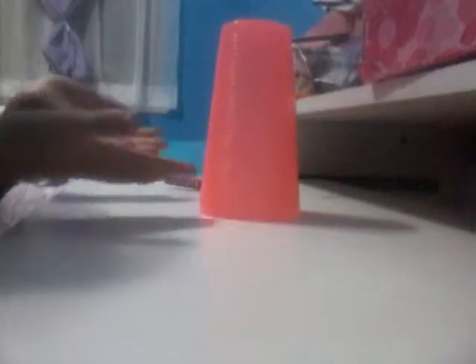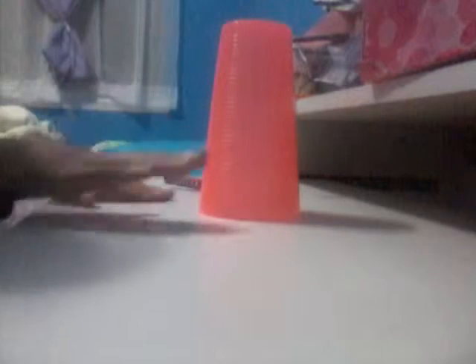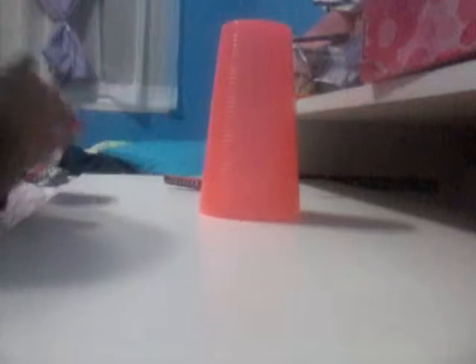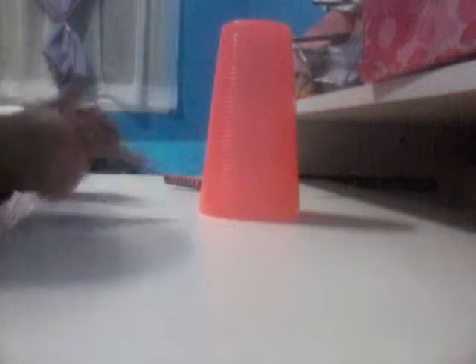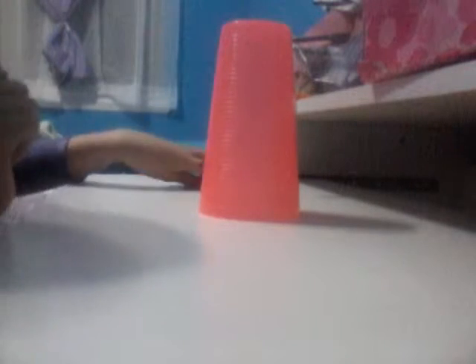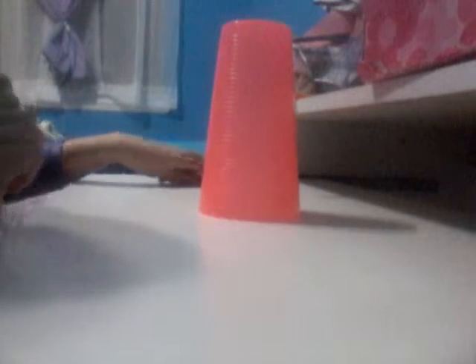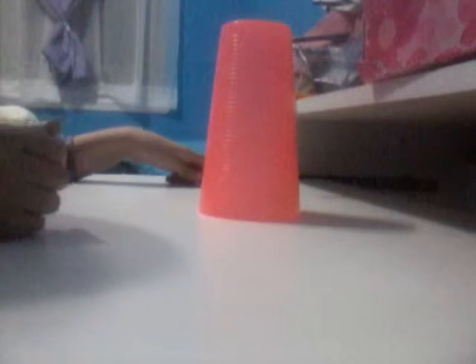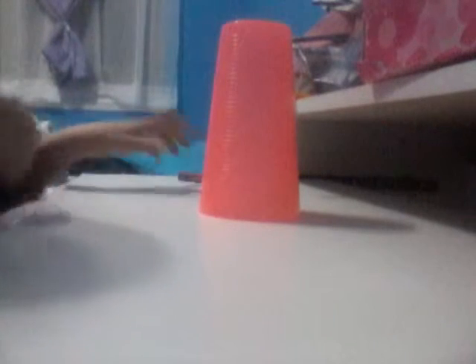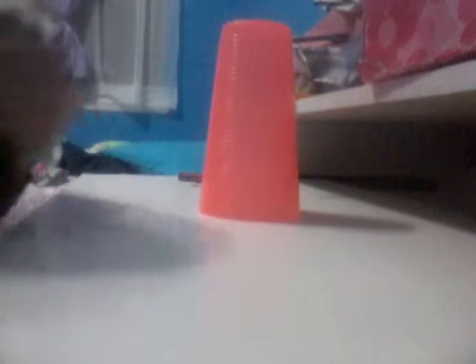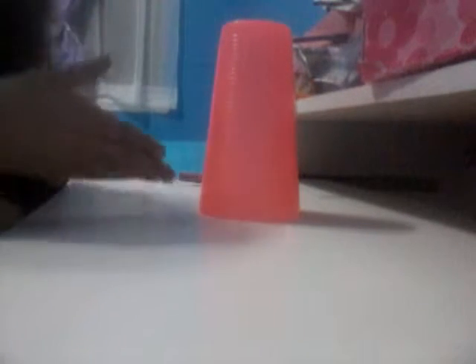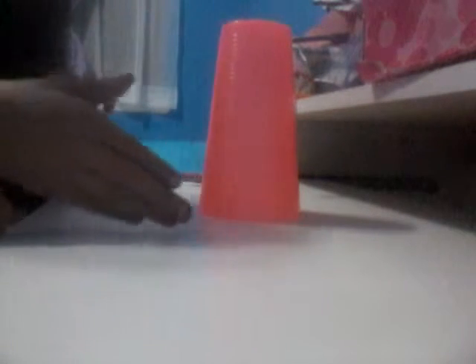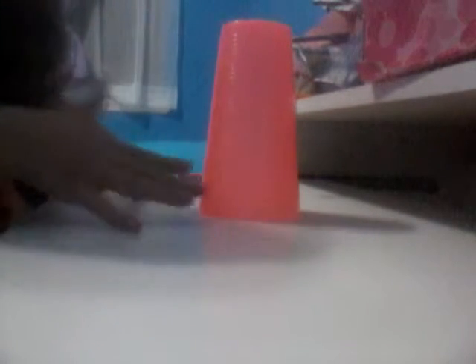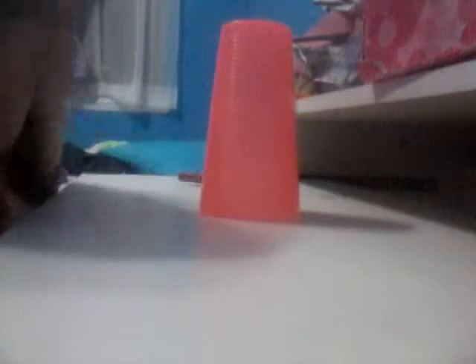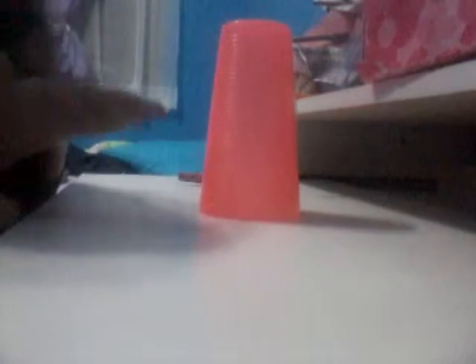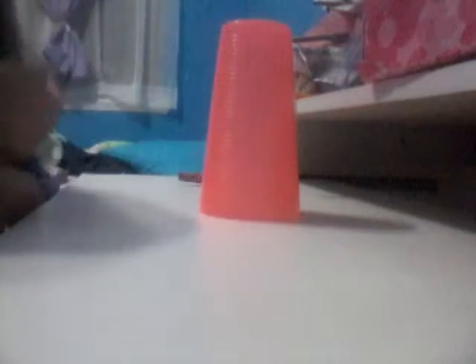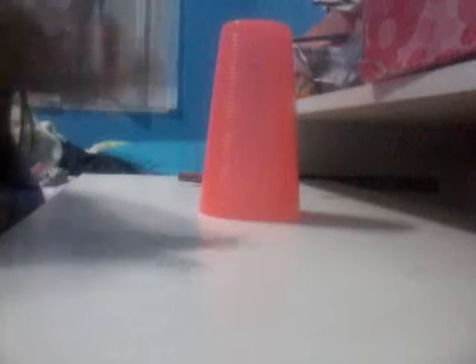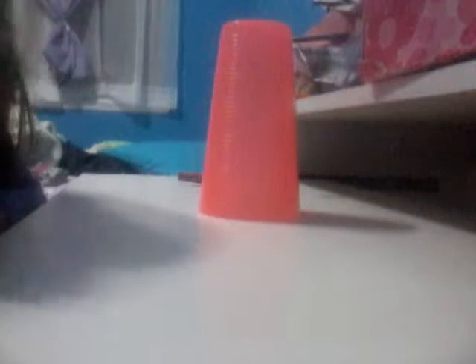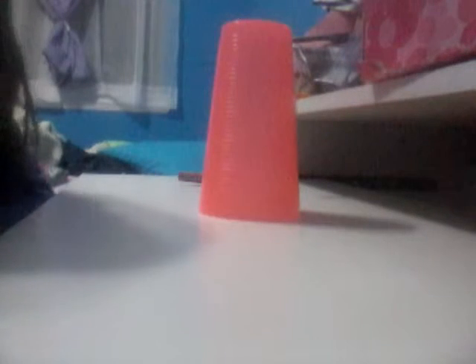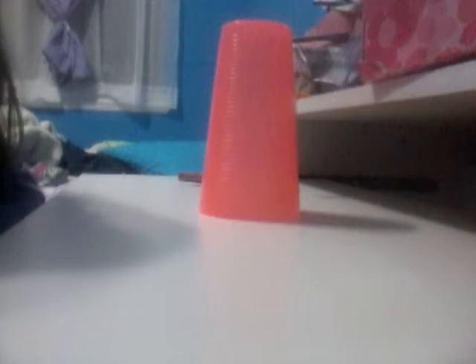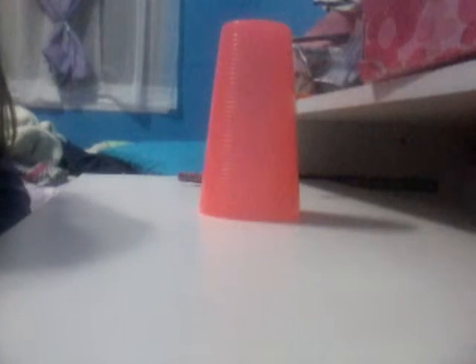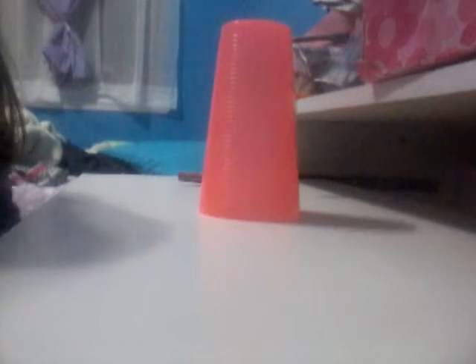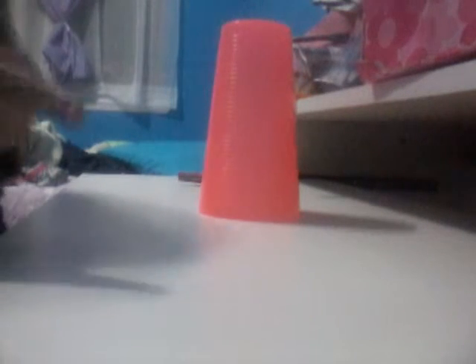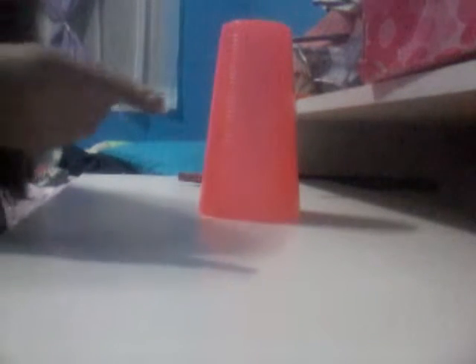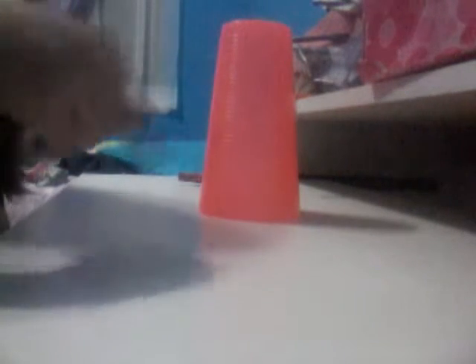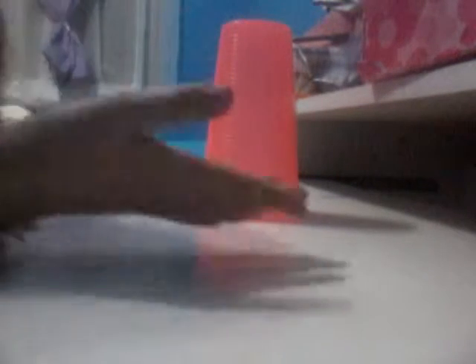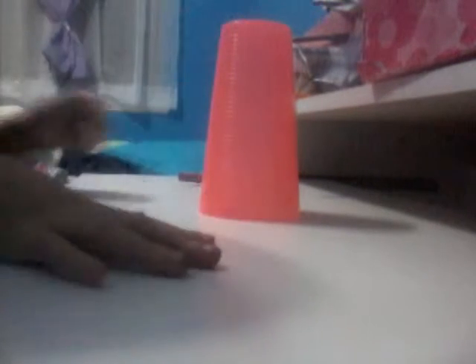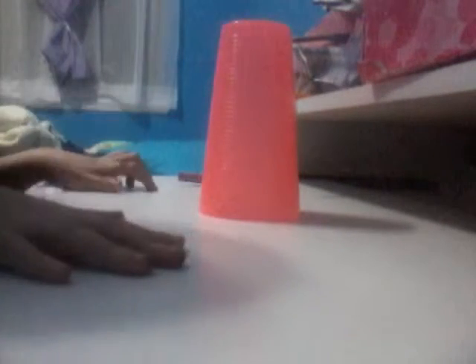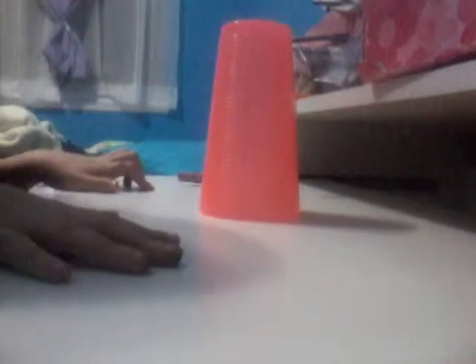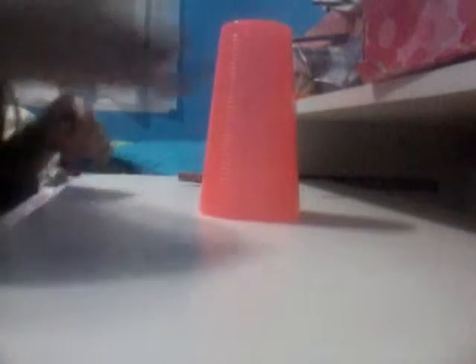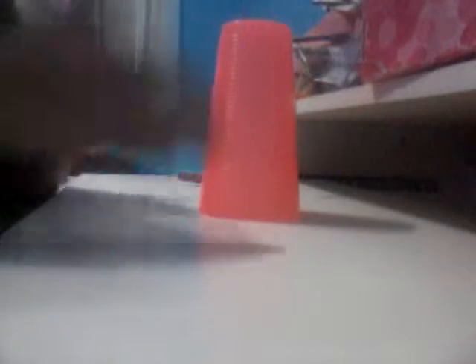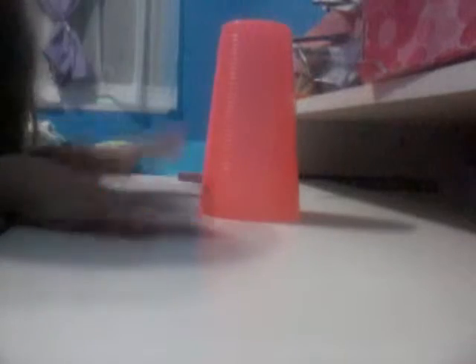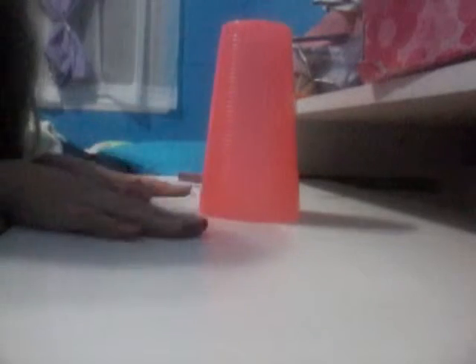This is how we're going to learn the cup song. I'm going to begin doing it normally, the song at fast speed, and then I'm going to tell you how to do it.